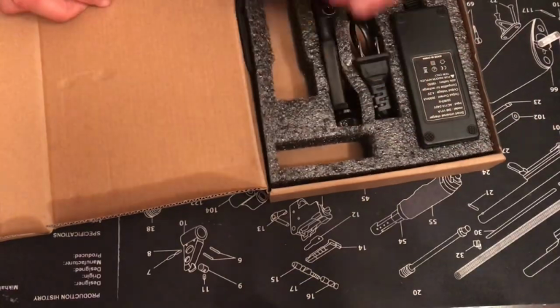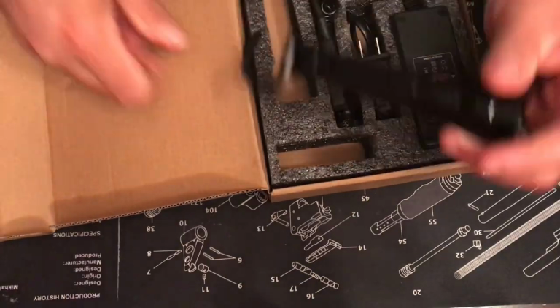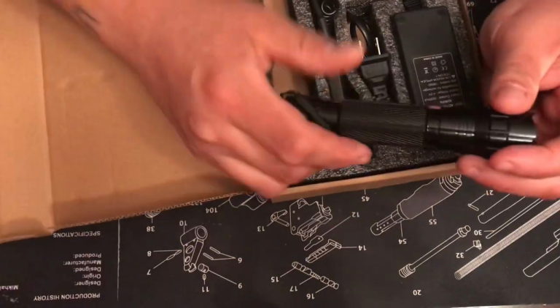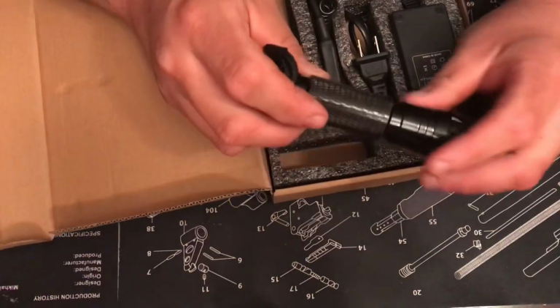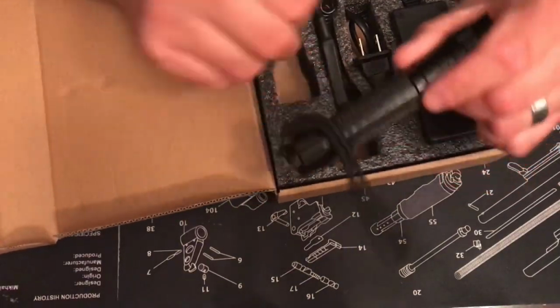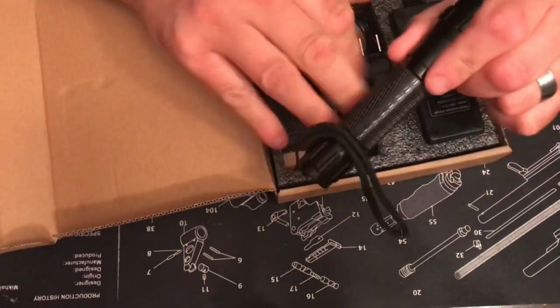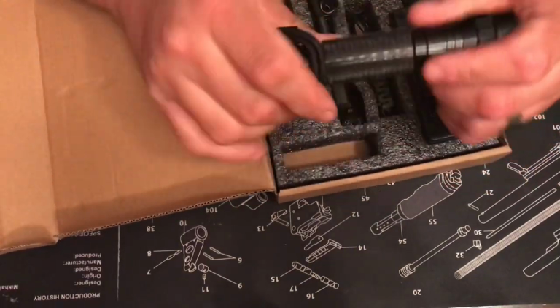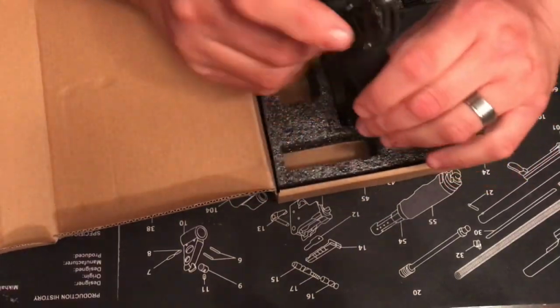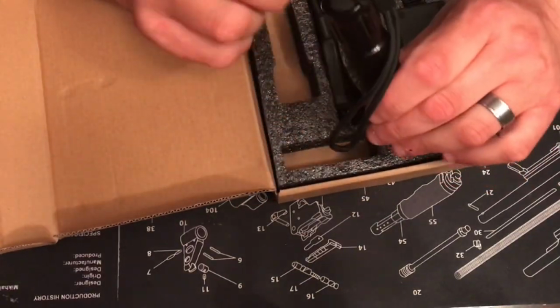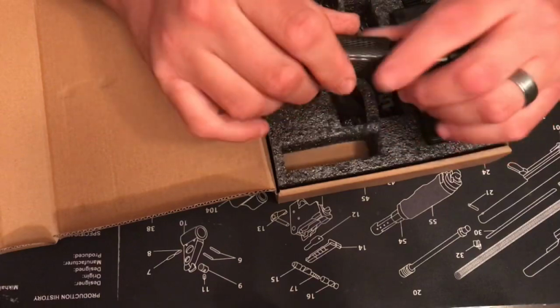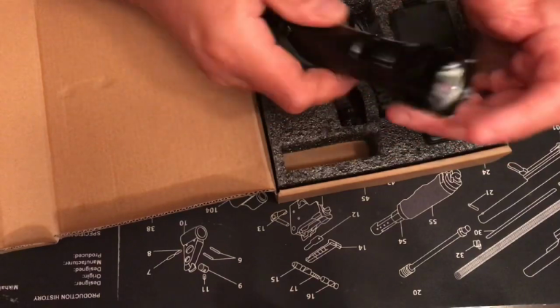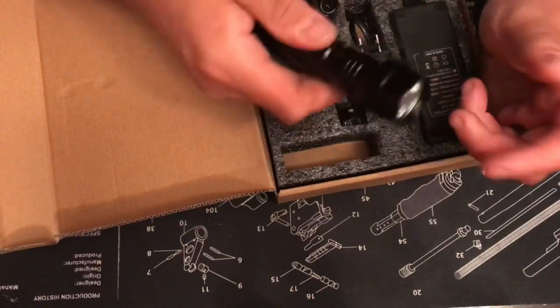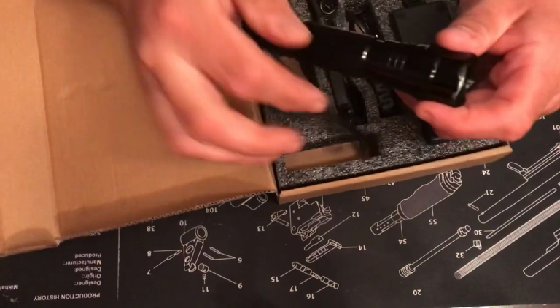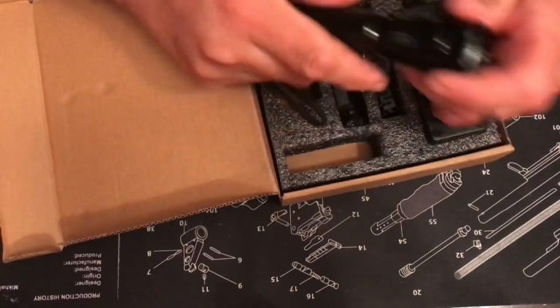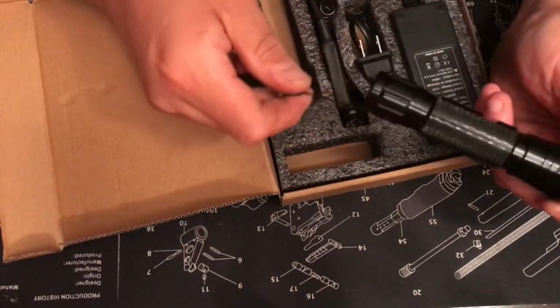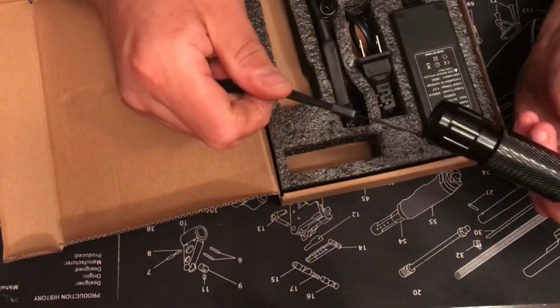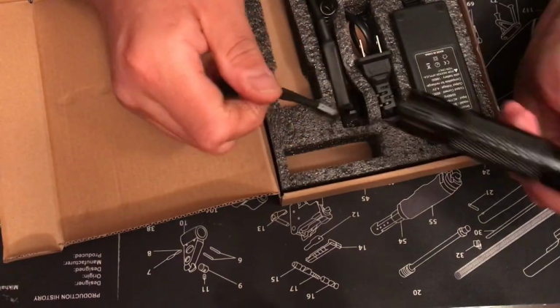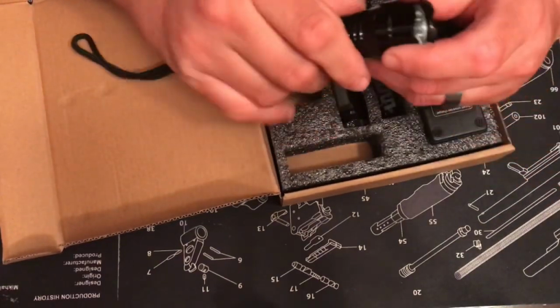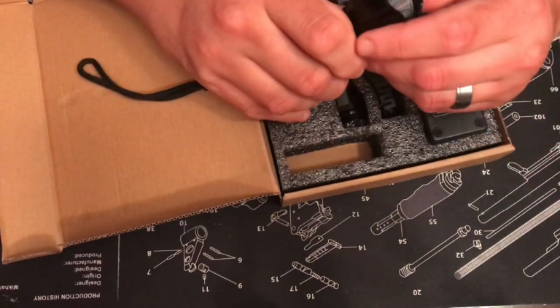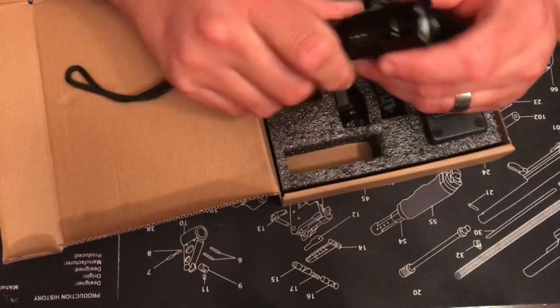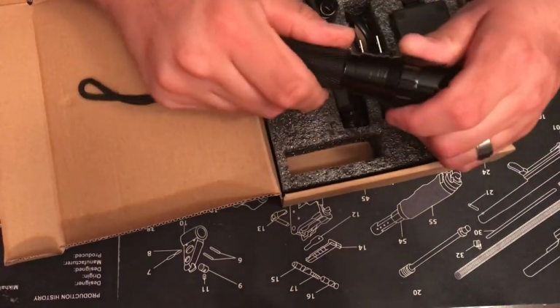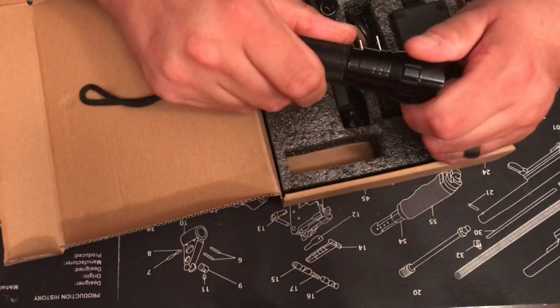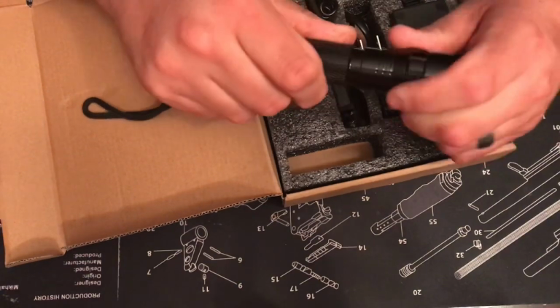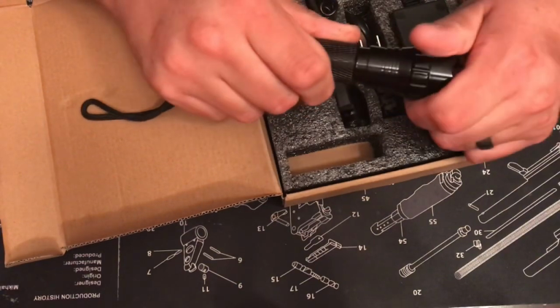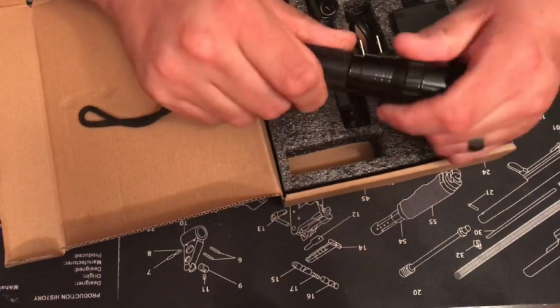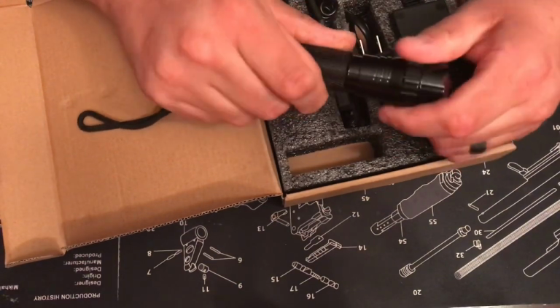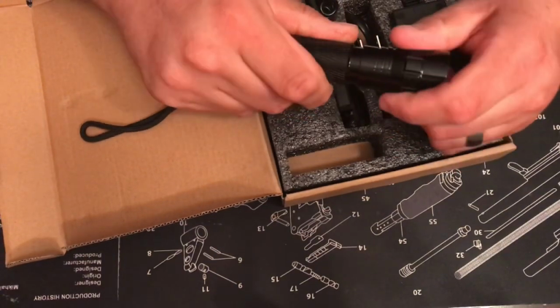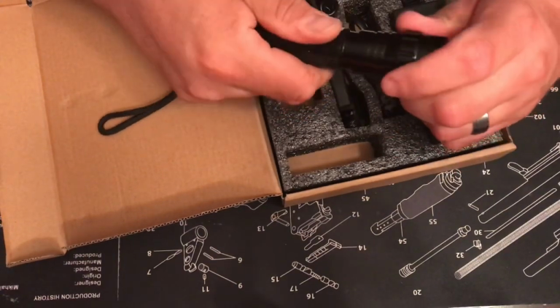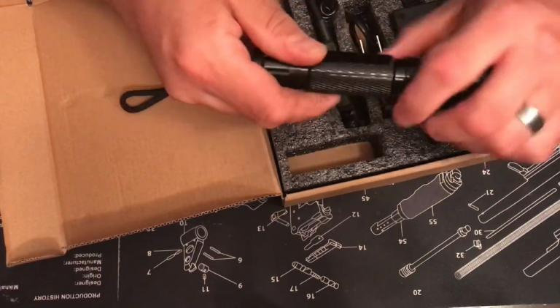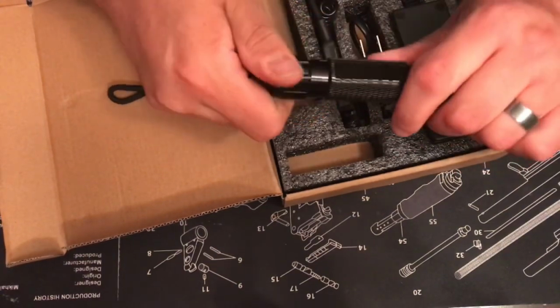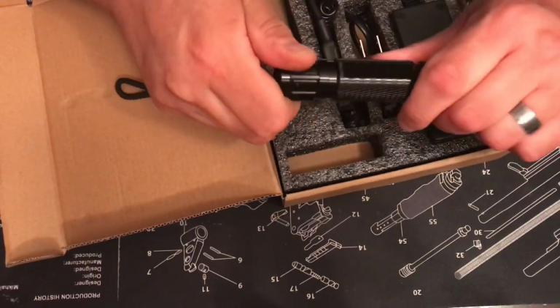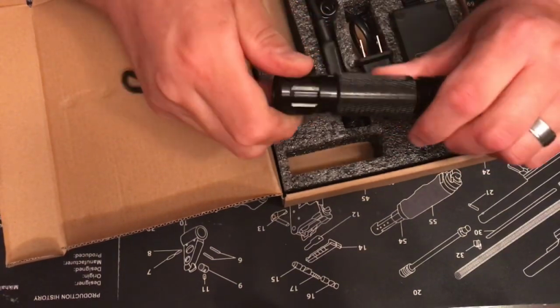I think it's good for six hours per charge. It's a thousand lumens, all aluminum. There's a little lanyard on it, and it does unscrew from the front or the back. There are O-rings on both the front and the back.